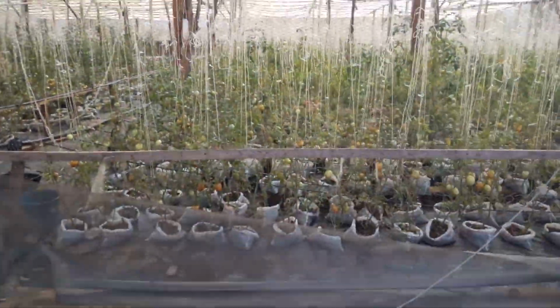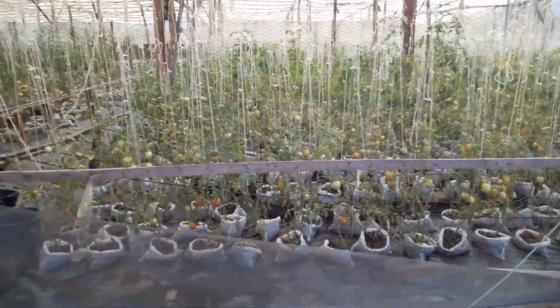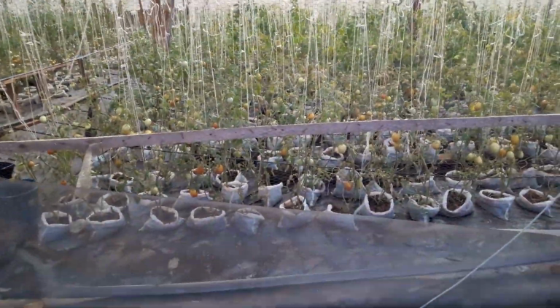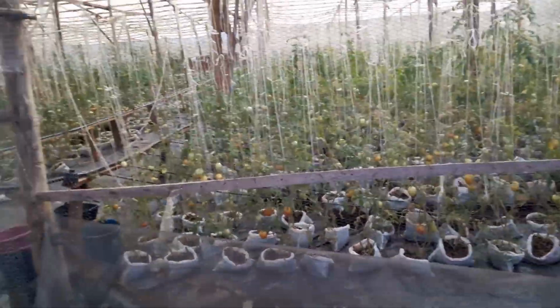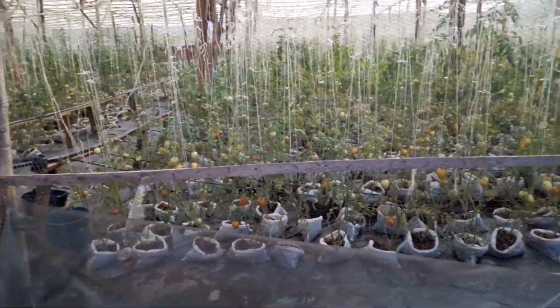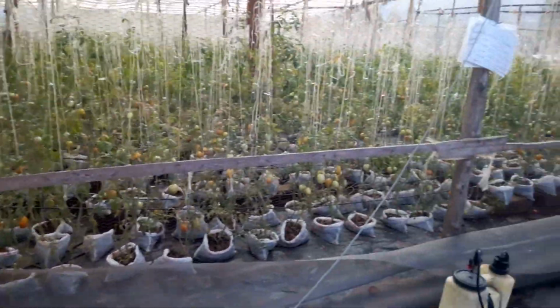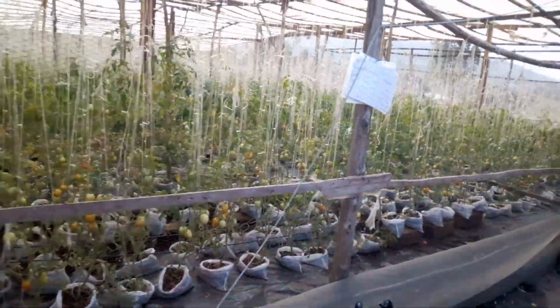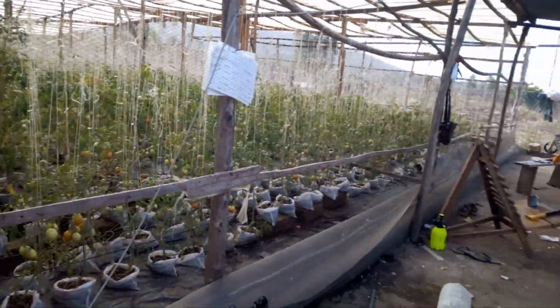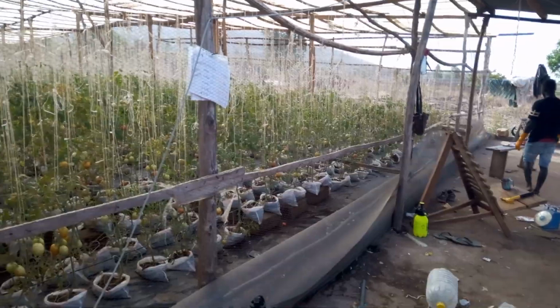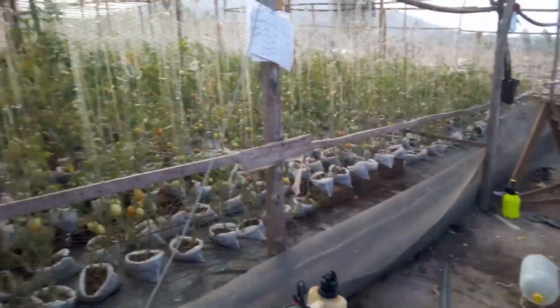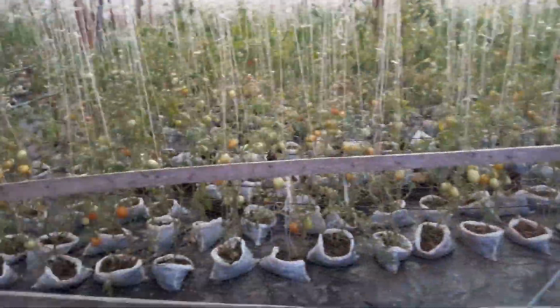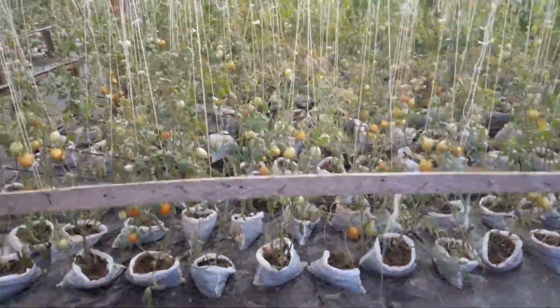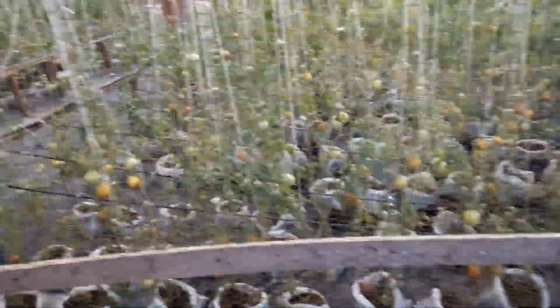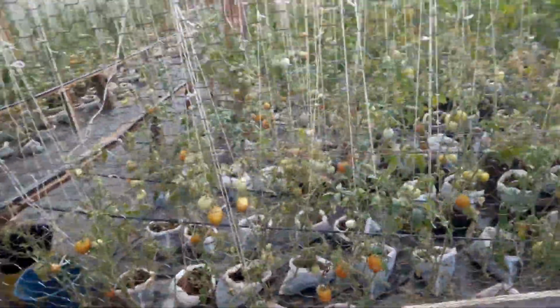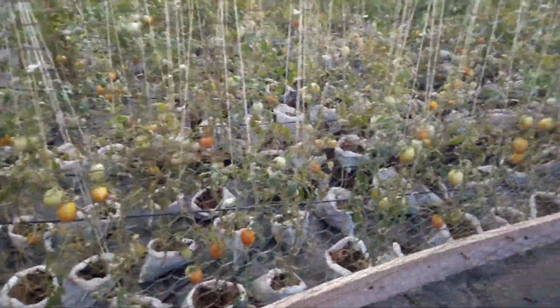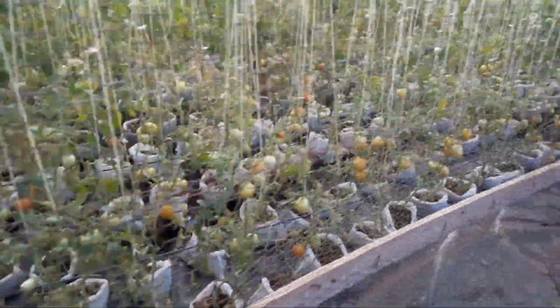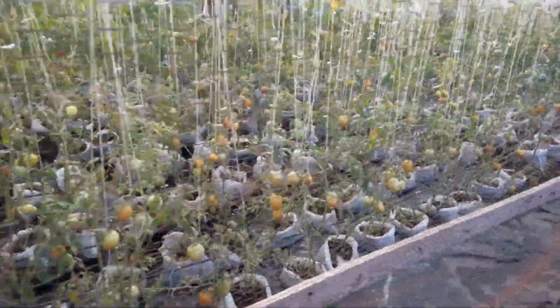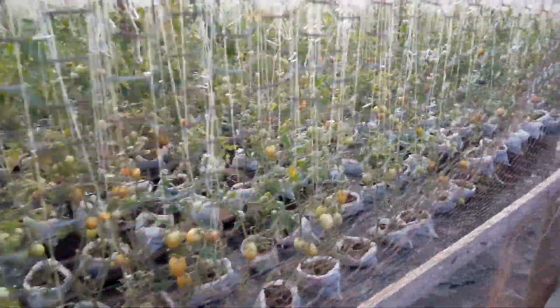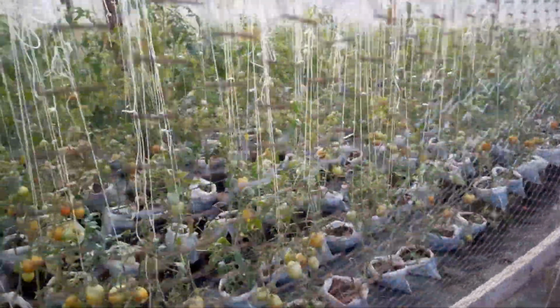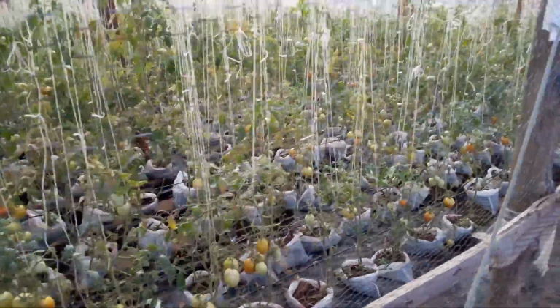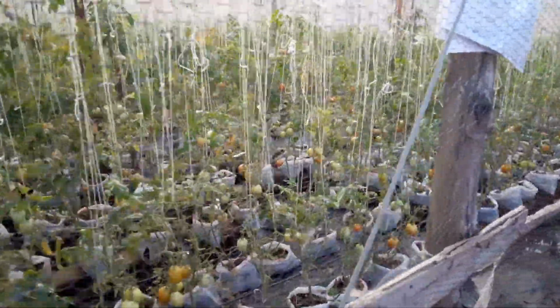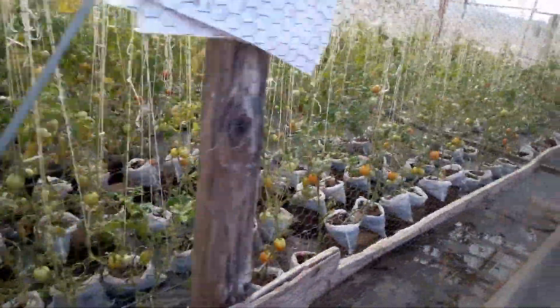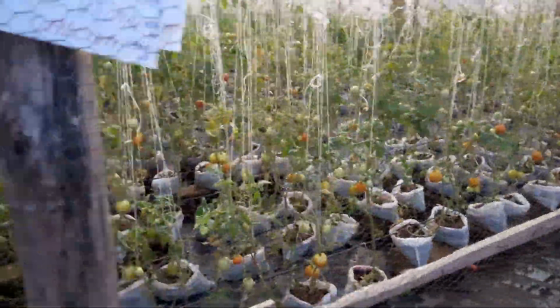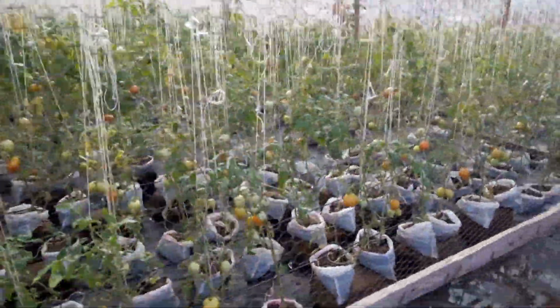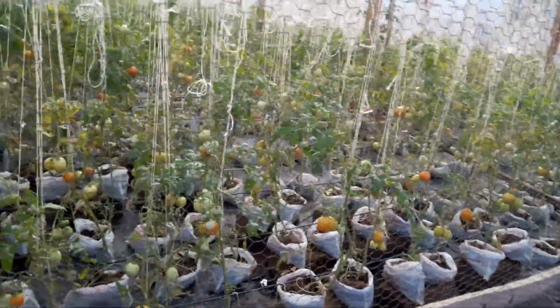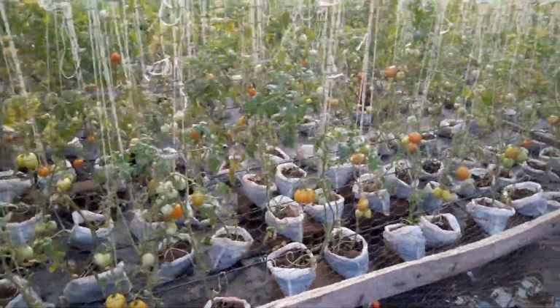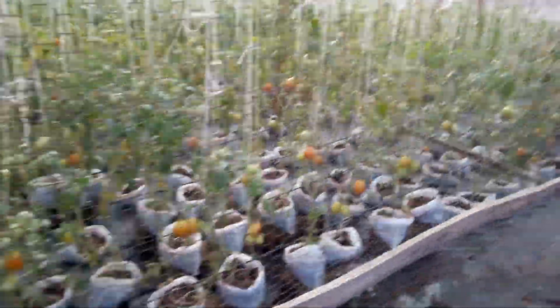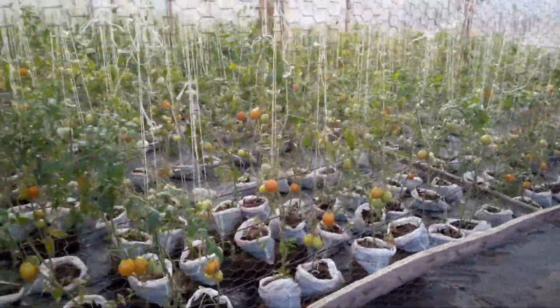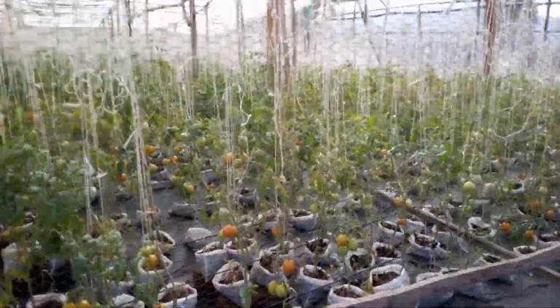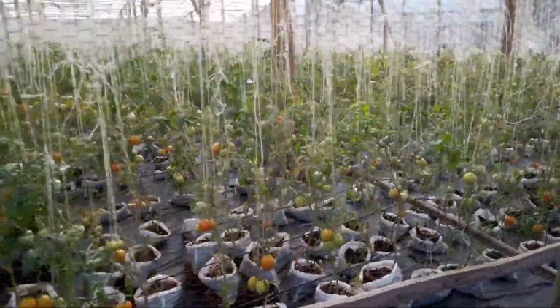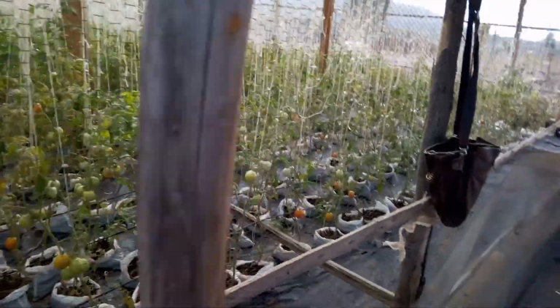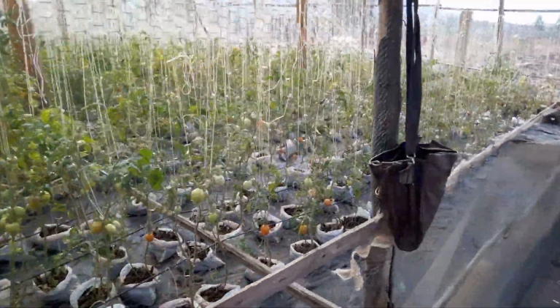Oh, beautiful! What is this? Amazing! Very nice. As you can see — I don't know if my camera captures what I'm seeing with my eyes. Beautiful job.